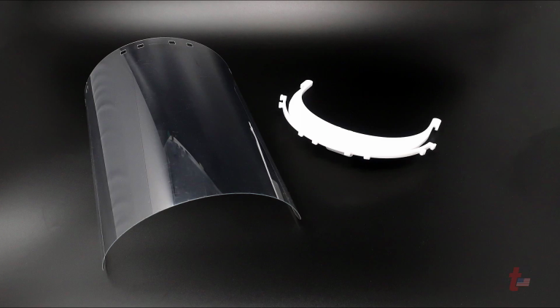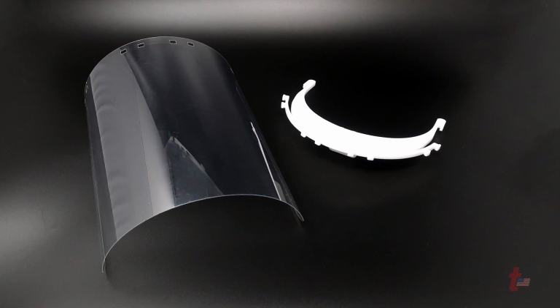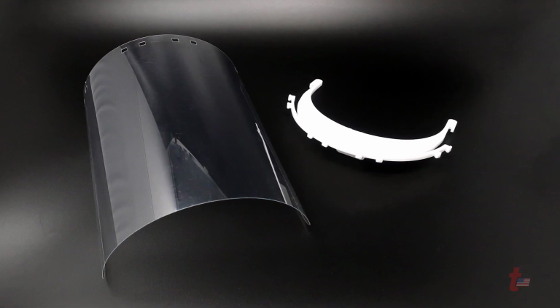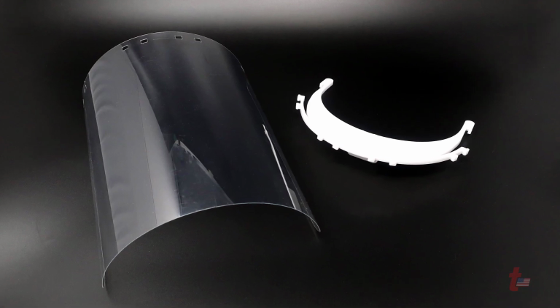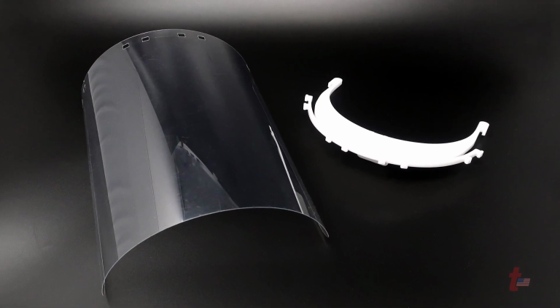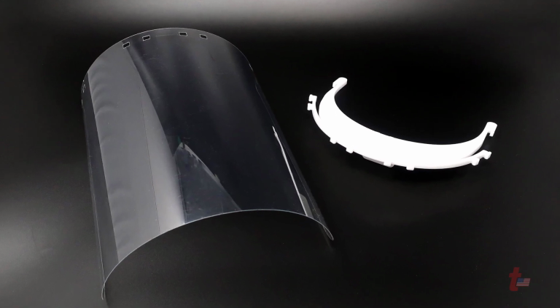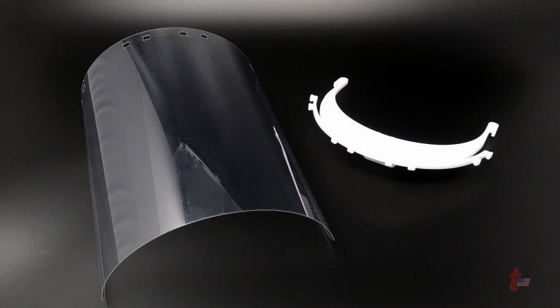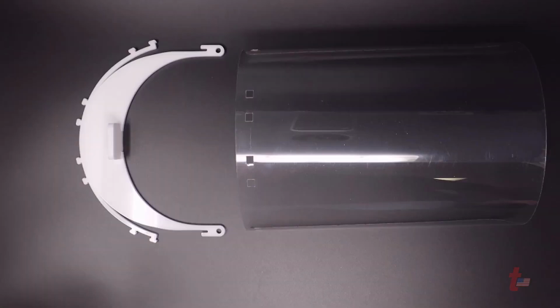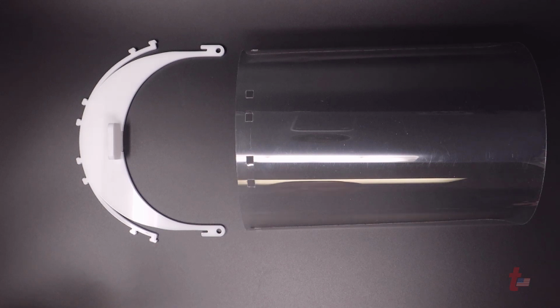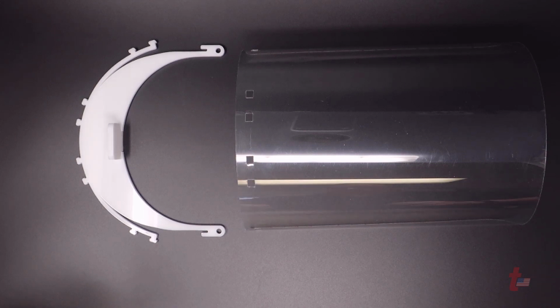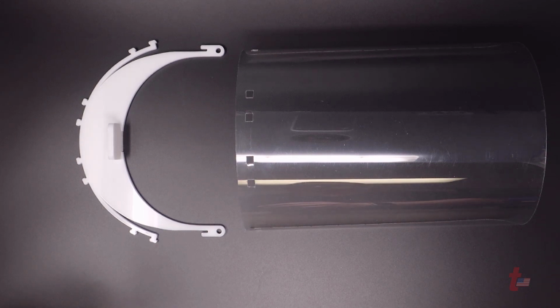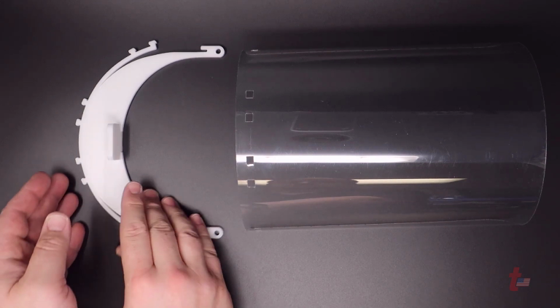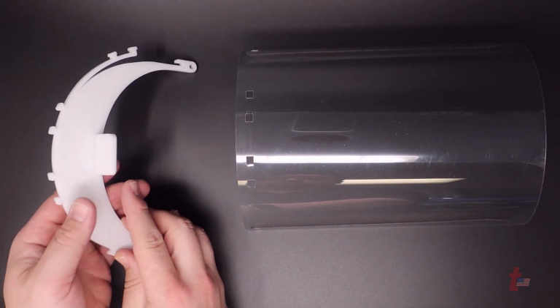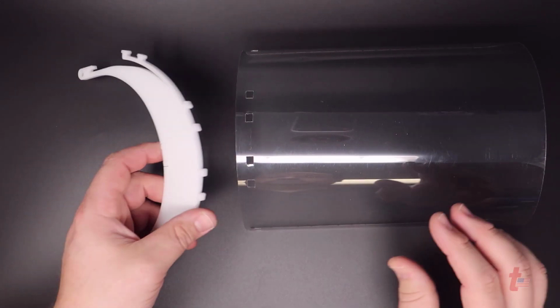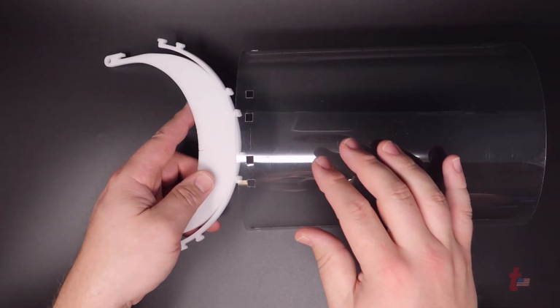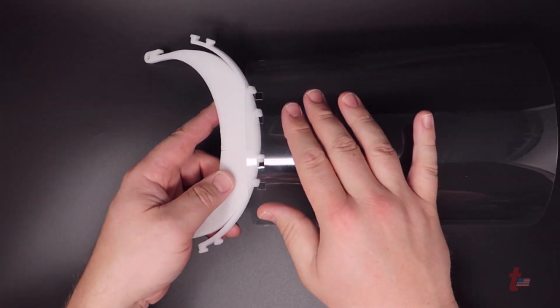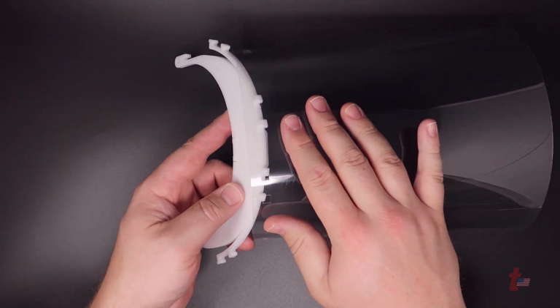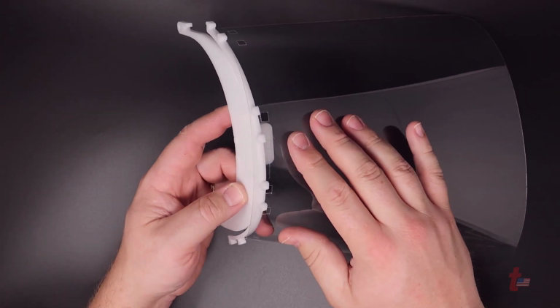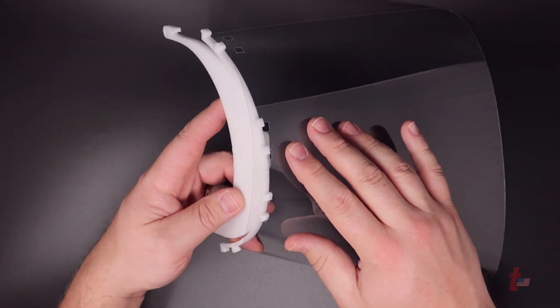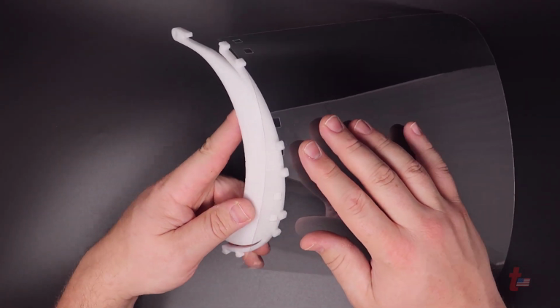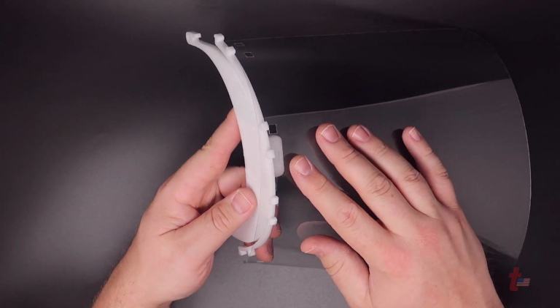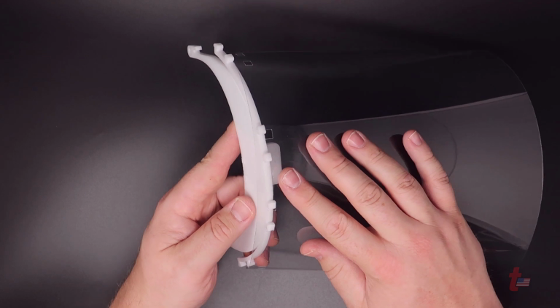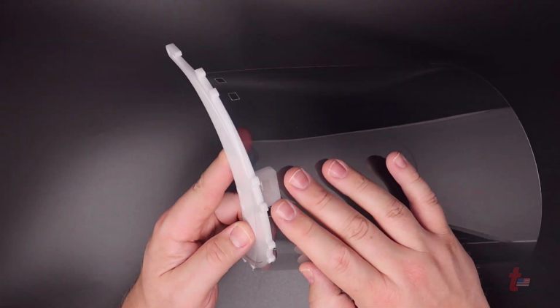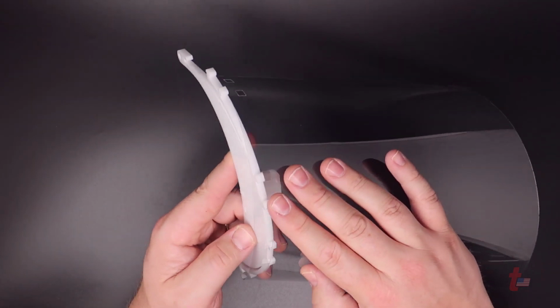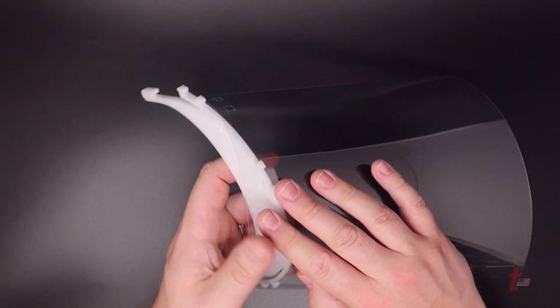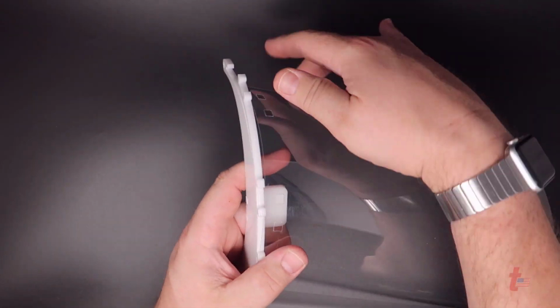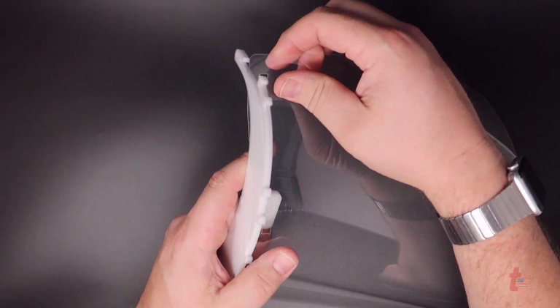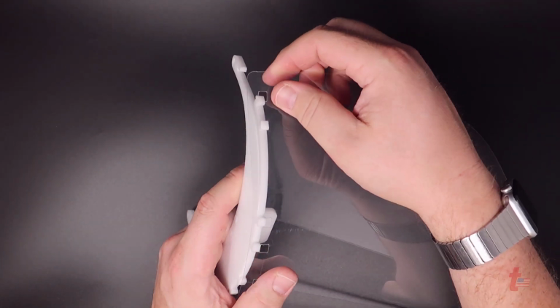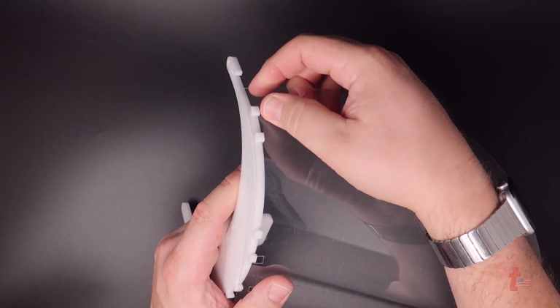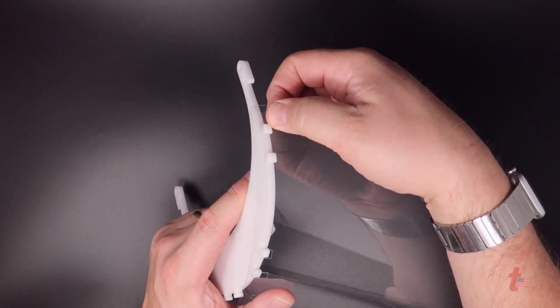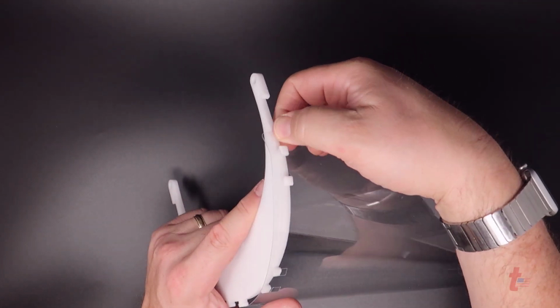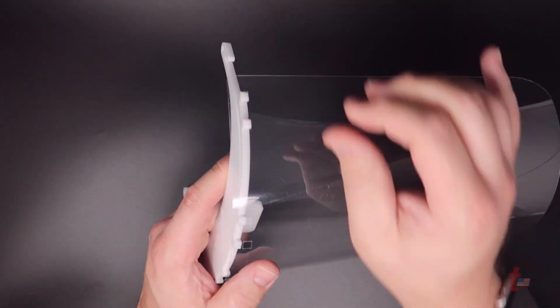You now have the finished face mask PET film as well as the acrylic part that holds it together. To assemble it, it's designed to snap into the holes that are placed into the mylar film and then onto the mask itself. A simple rubber band can be used to hold it onto the head.